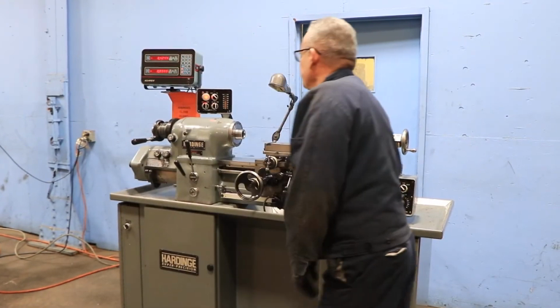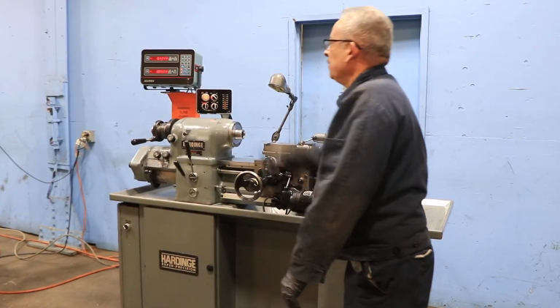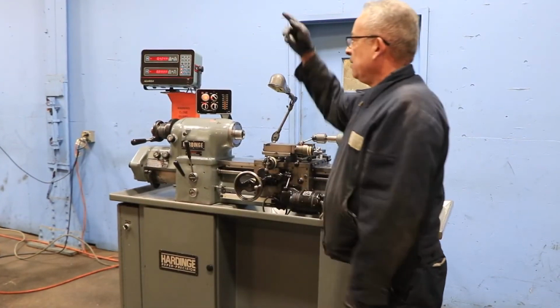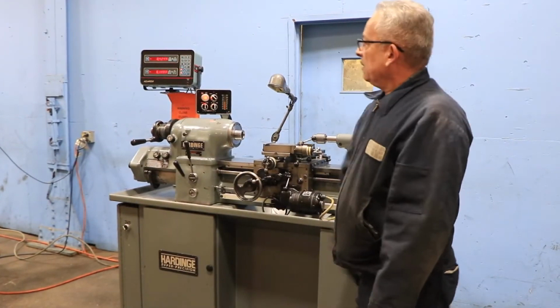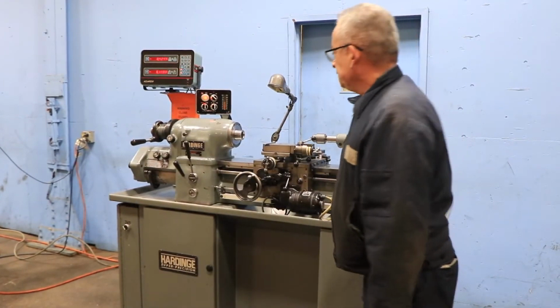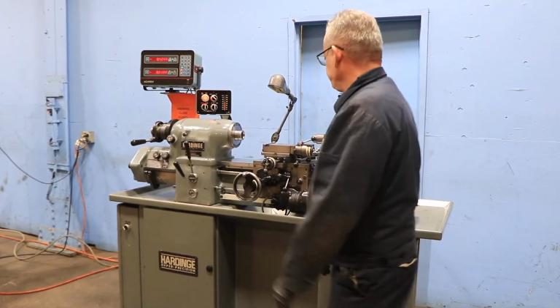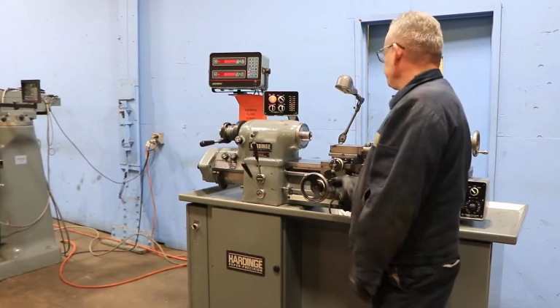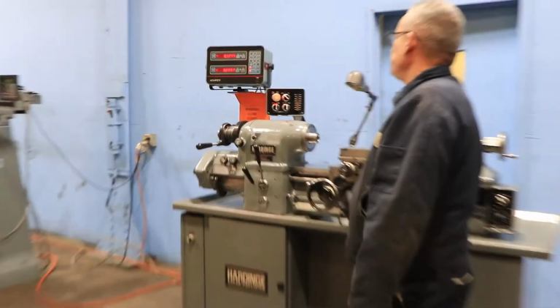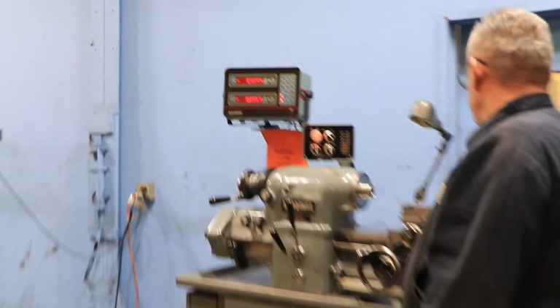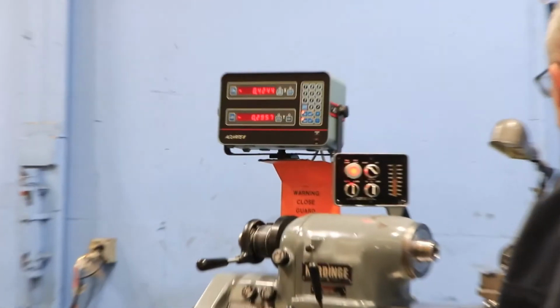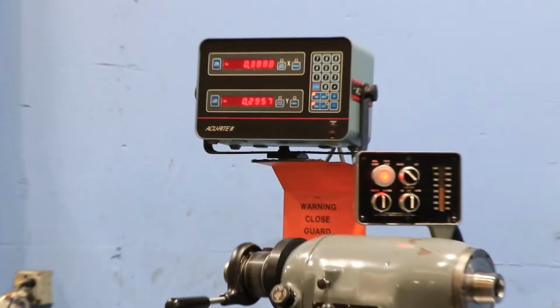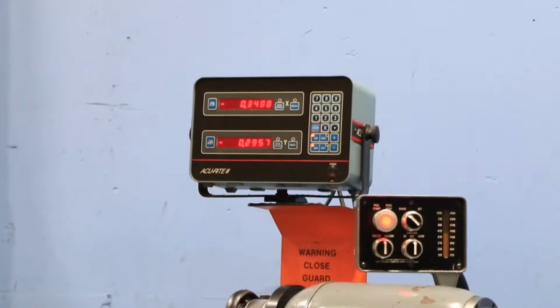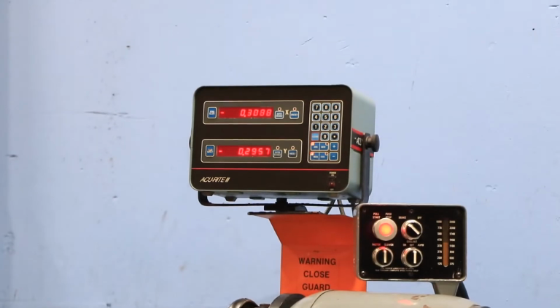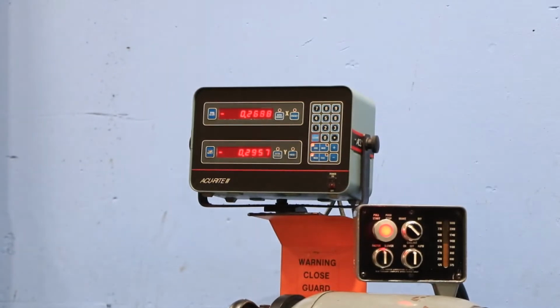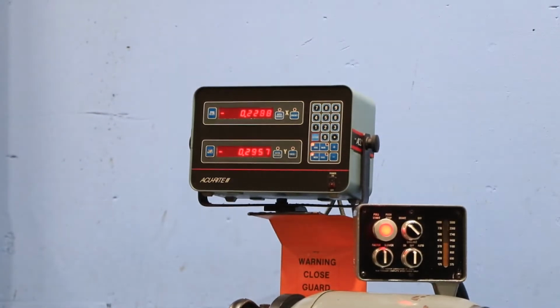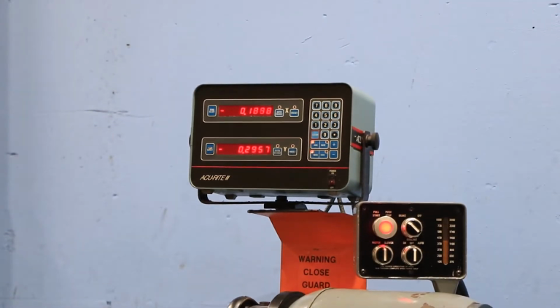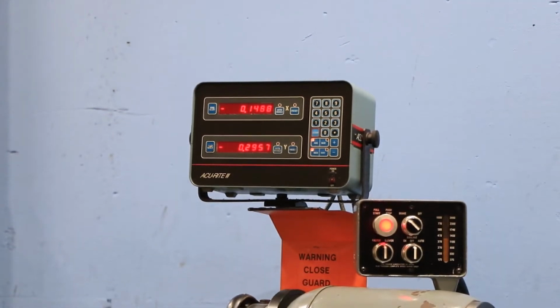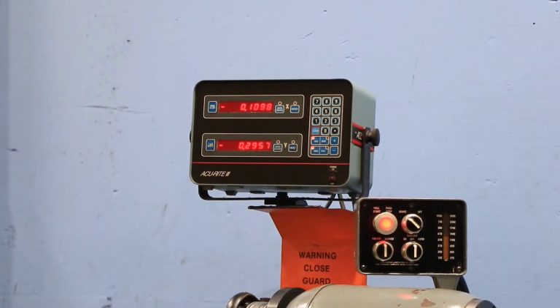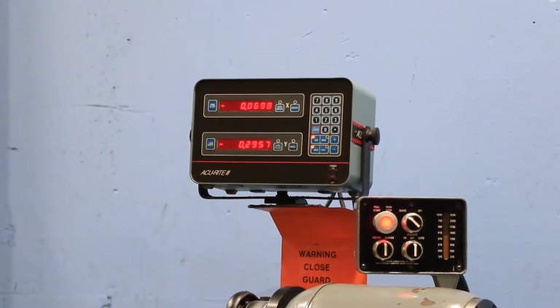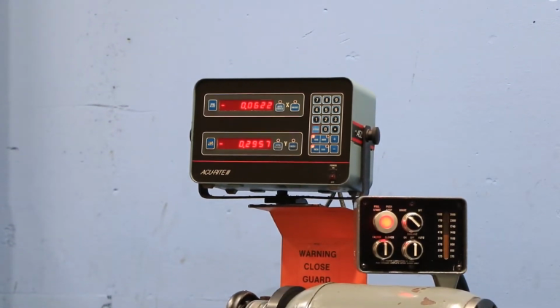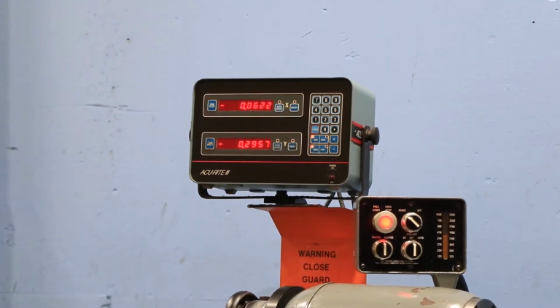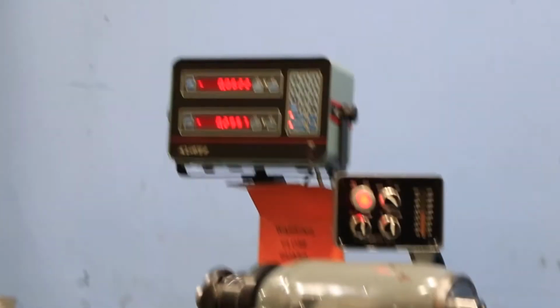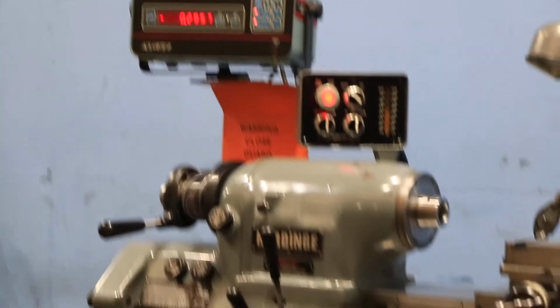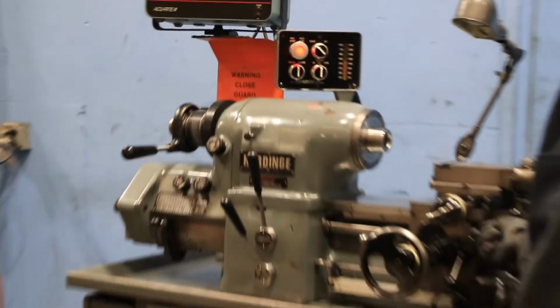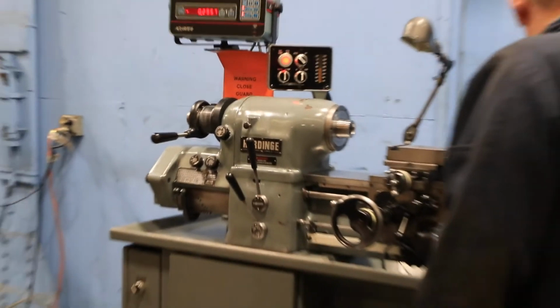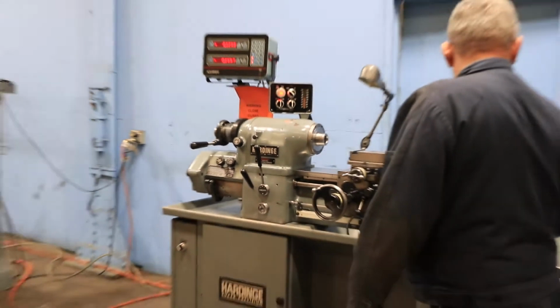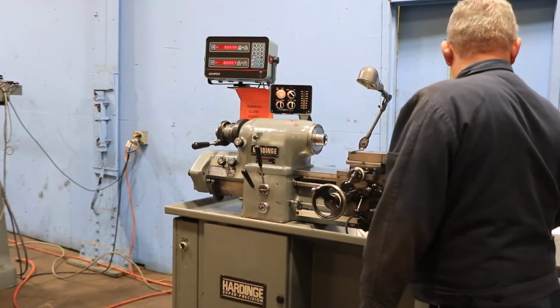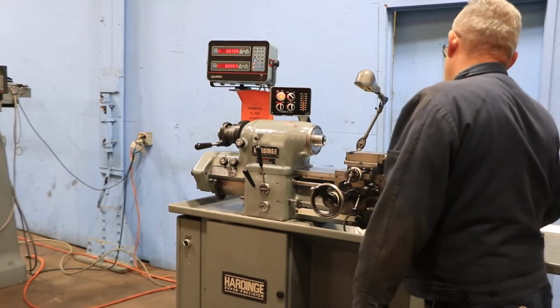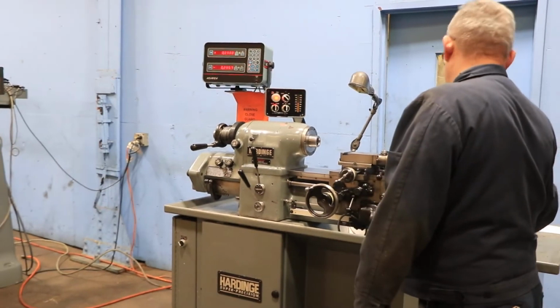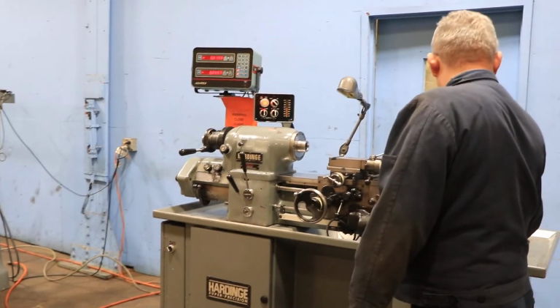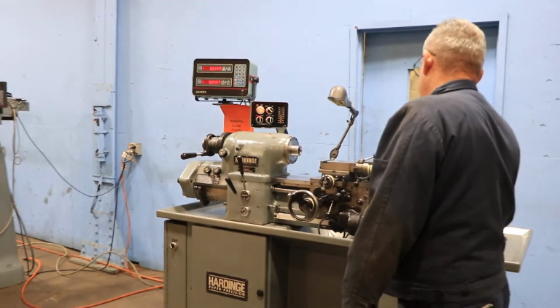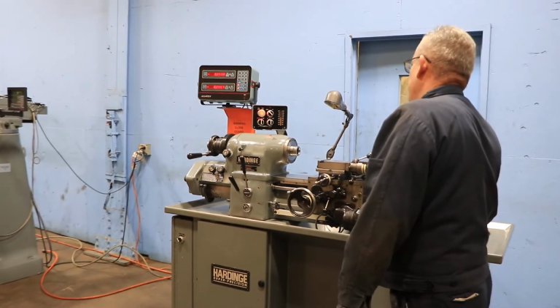We're feeding — you can see on the digital readout — there's your cross axis, longitudinal and cross. You can go the other direction, and it's also variable.